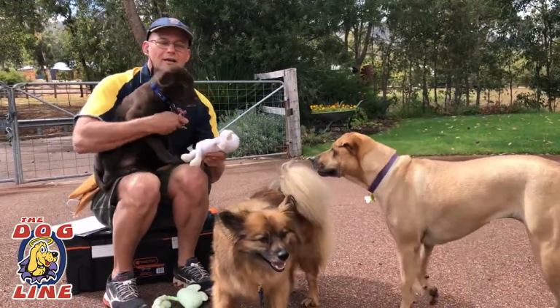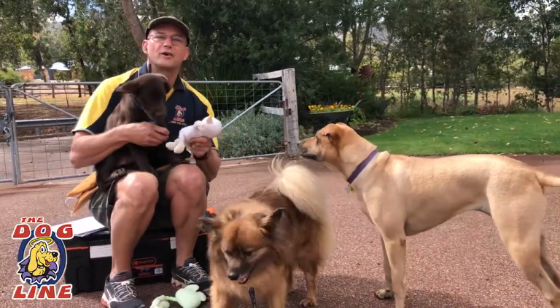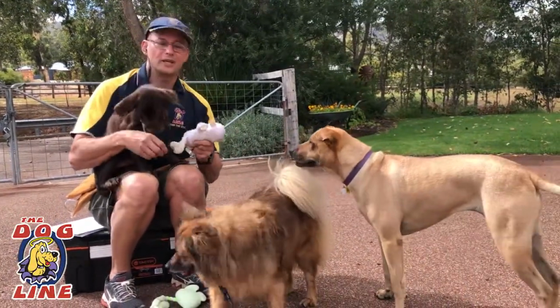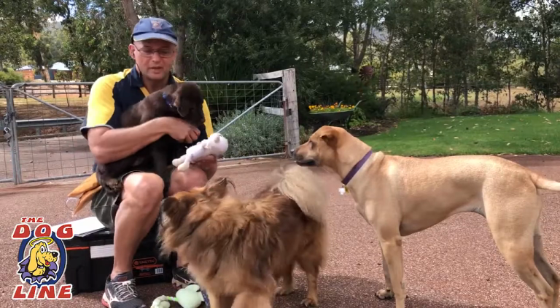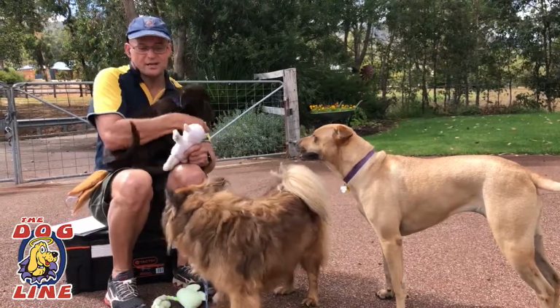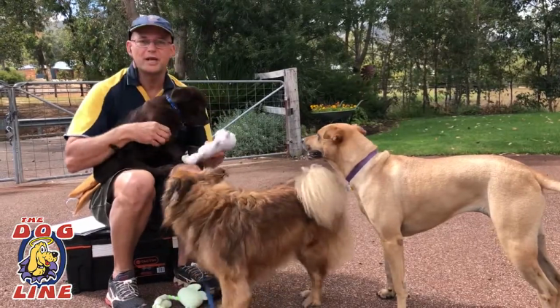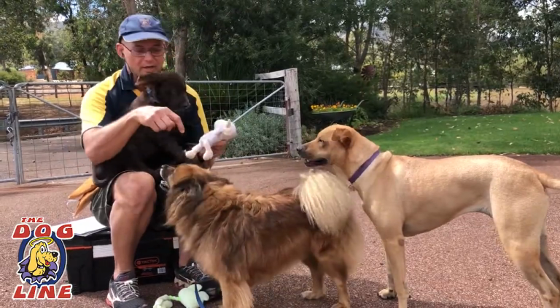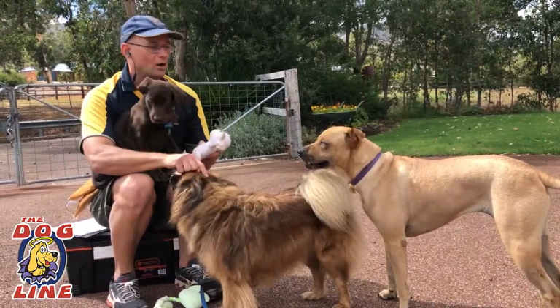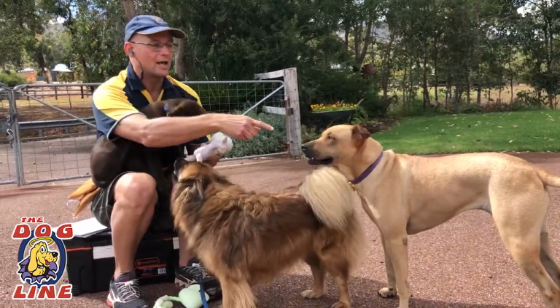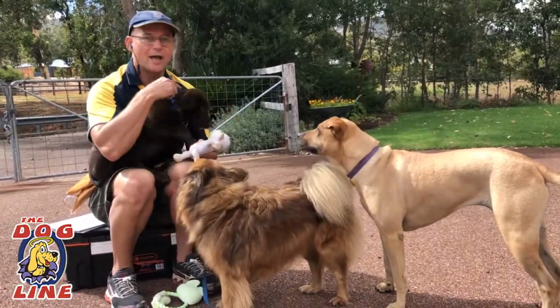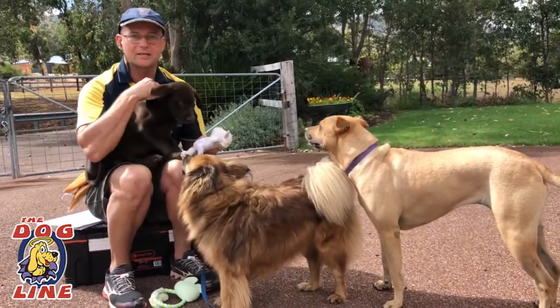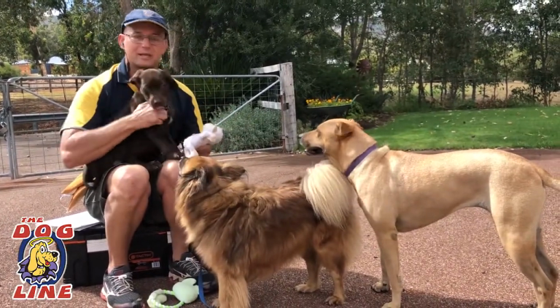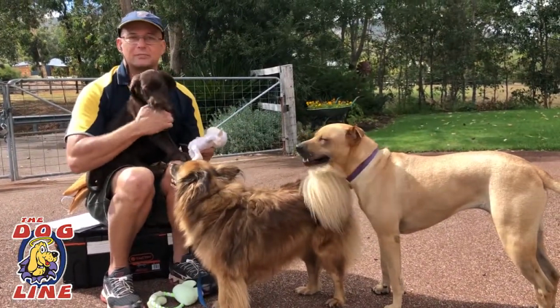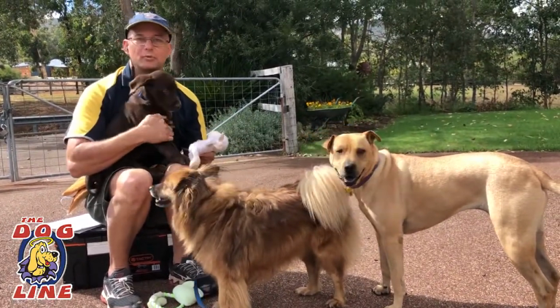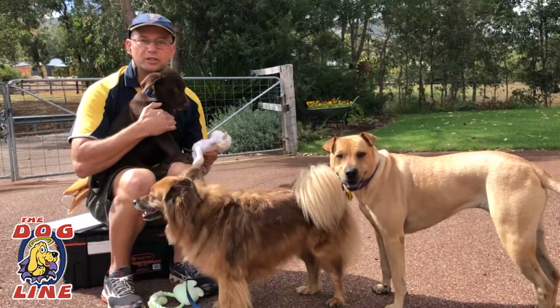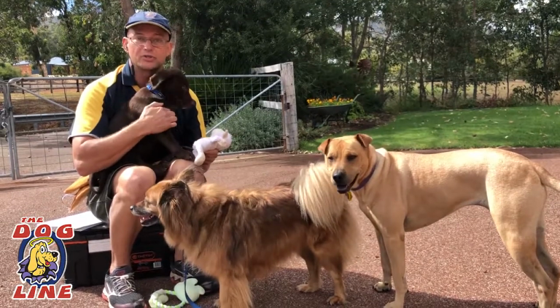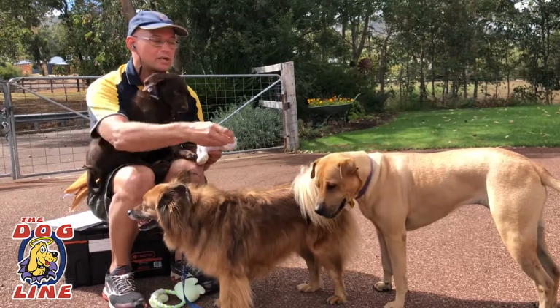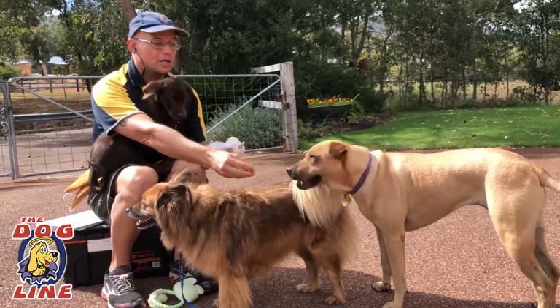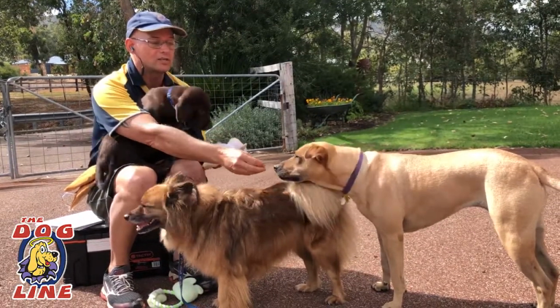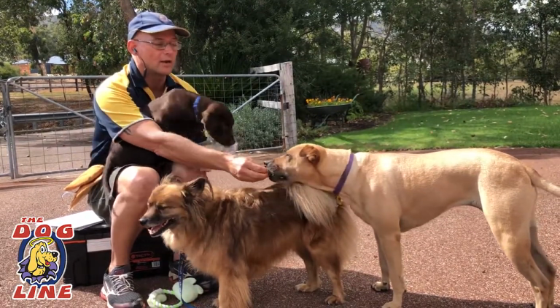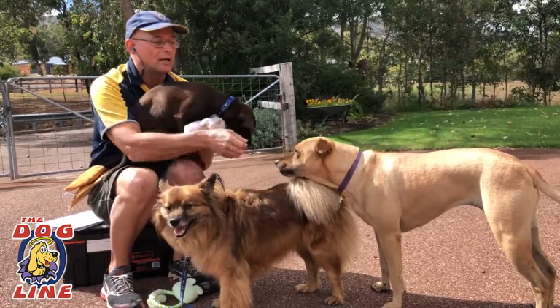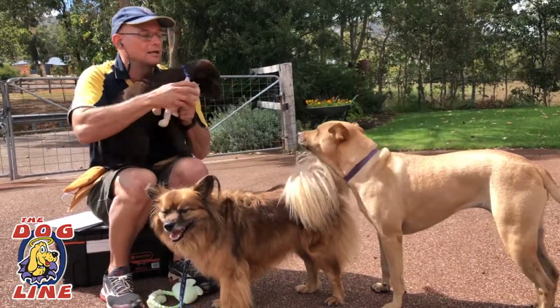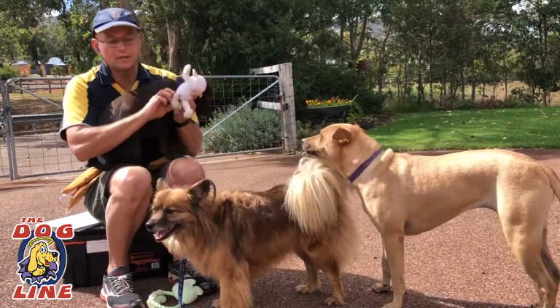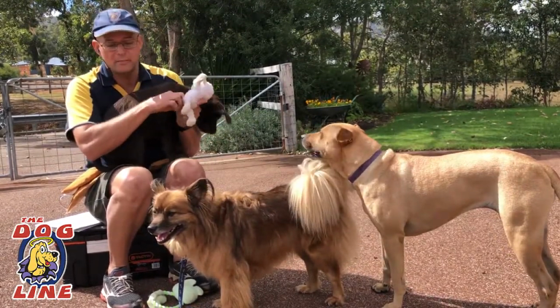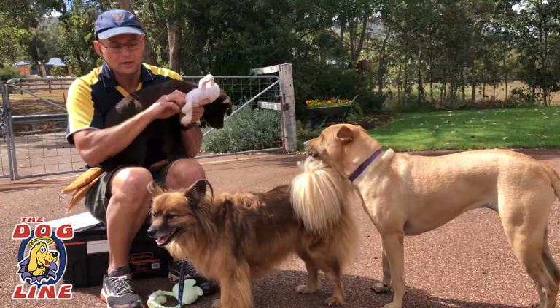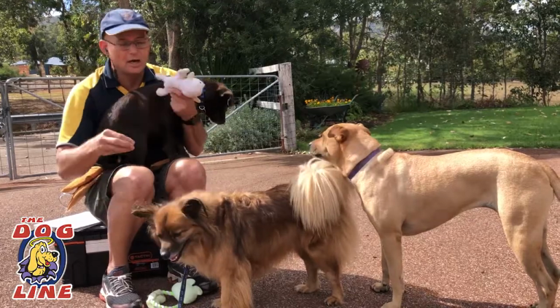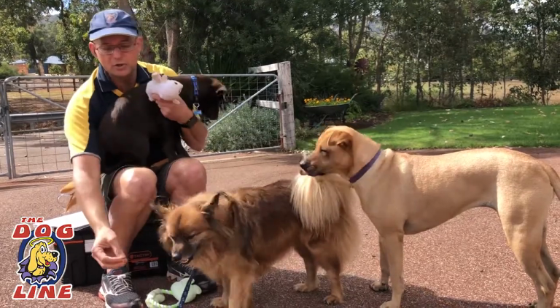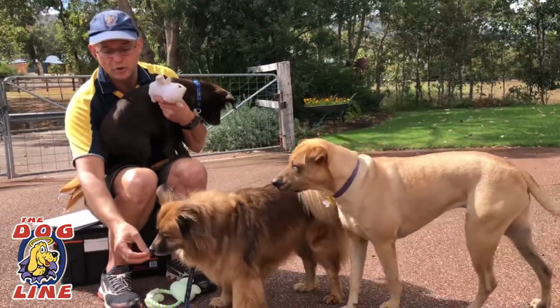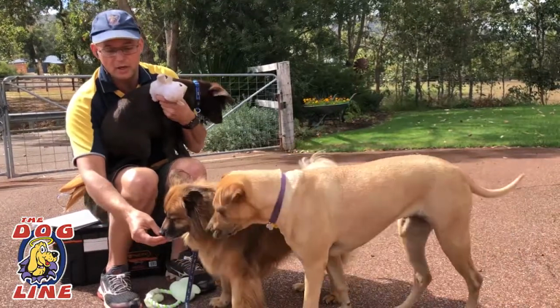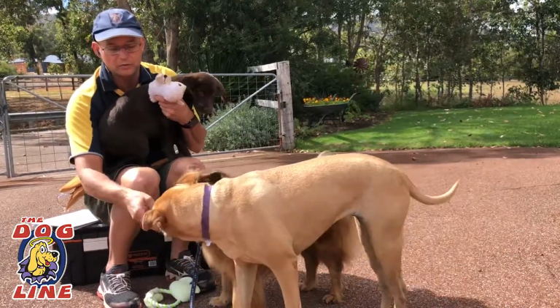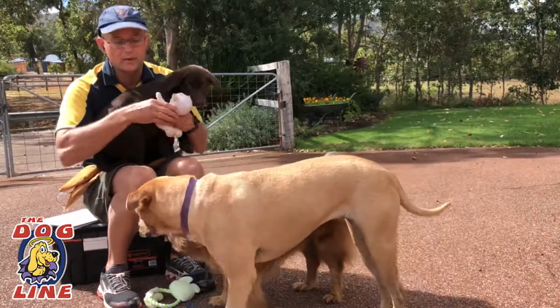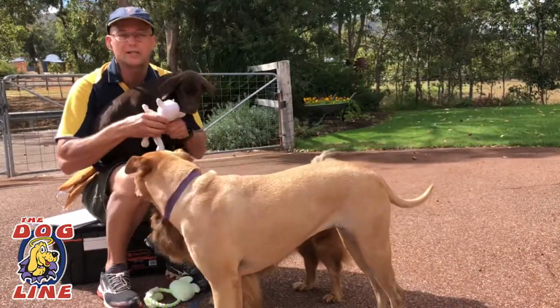Hi folks, Colin here. This menagerie is Ollie, Ella and Max. Max is a little bit human shy so we're doing some socialization. These guys are hanging around. Ella's a little bit human shy as well but Ollie will hang around quite nicely.